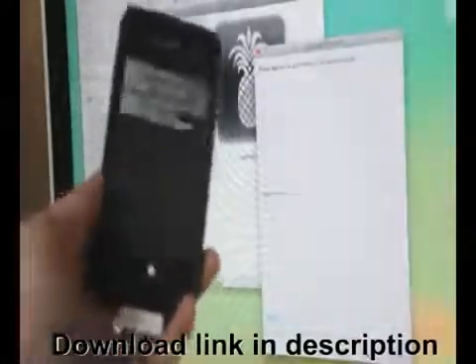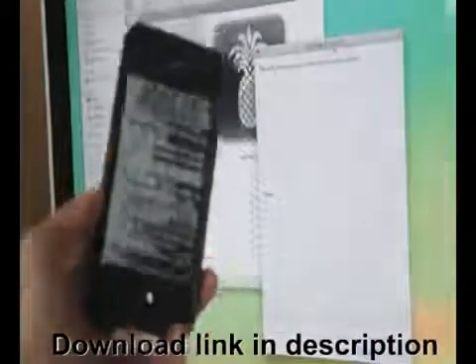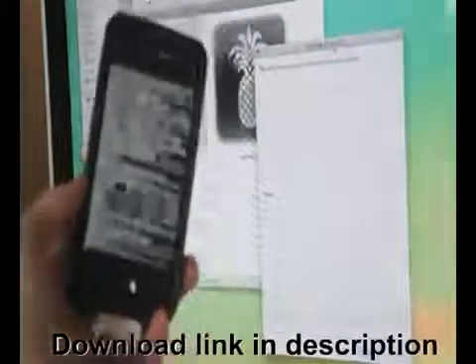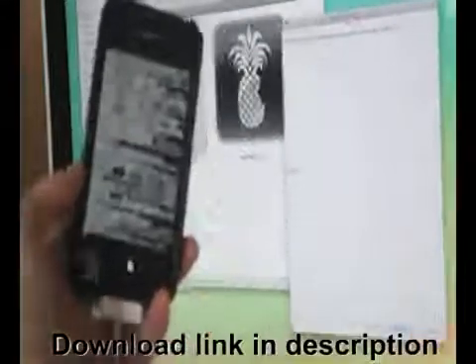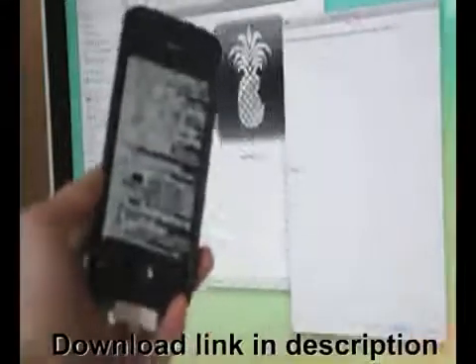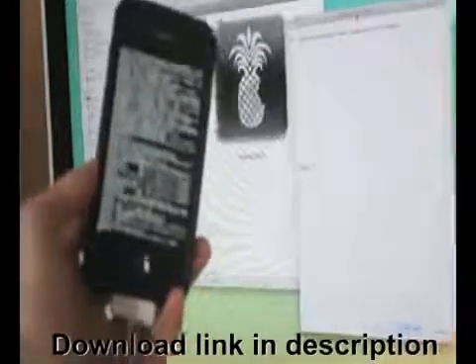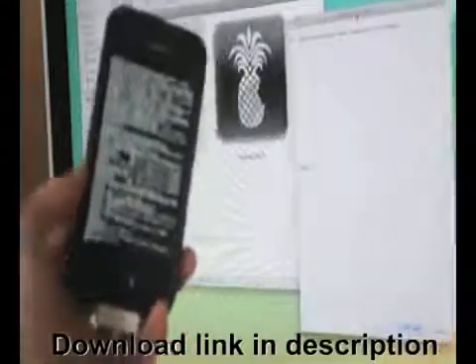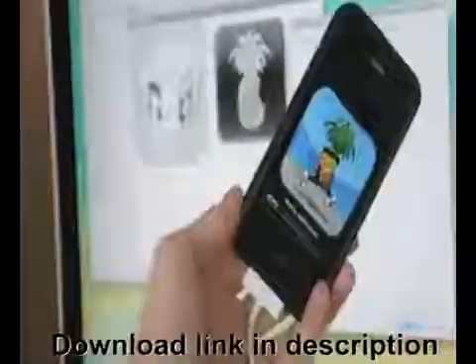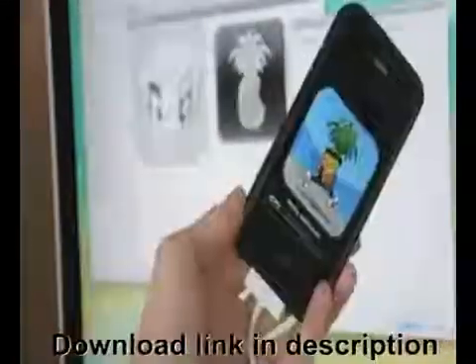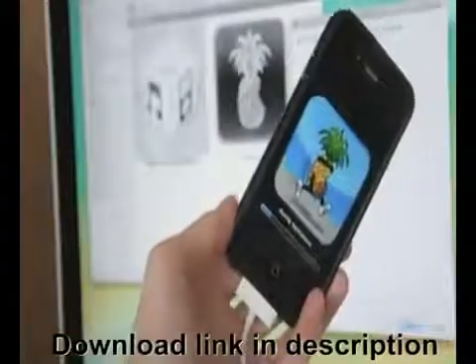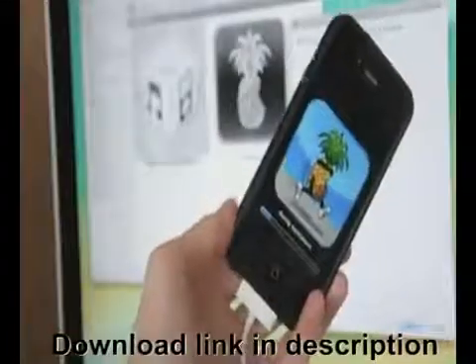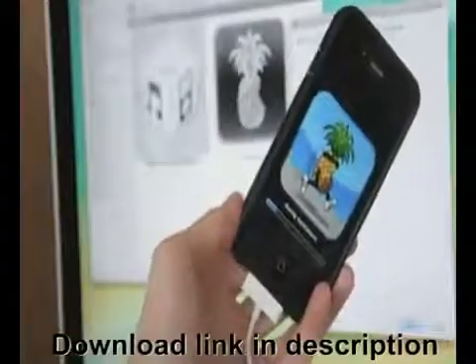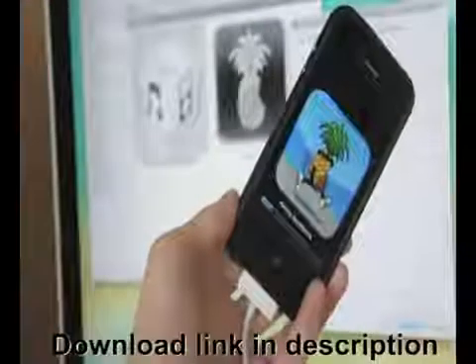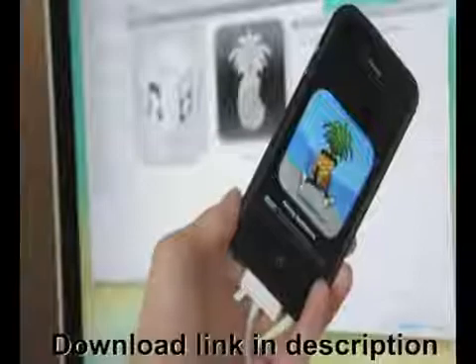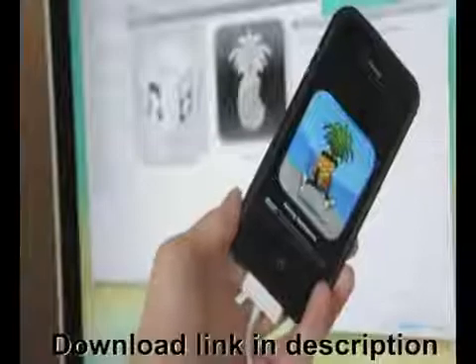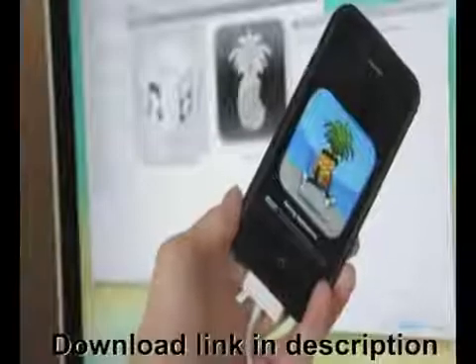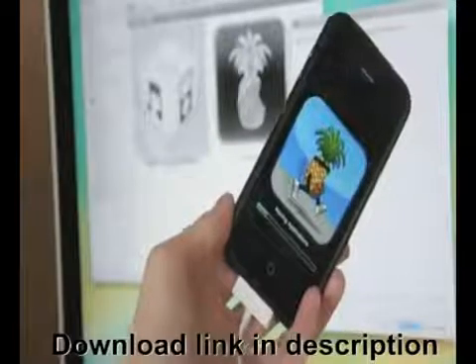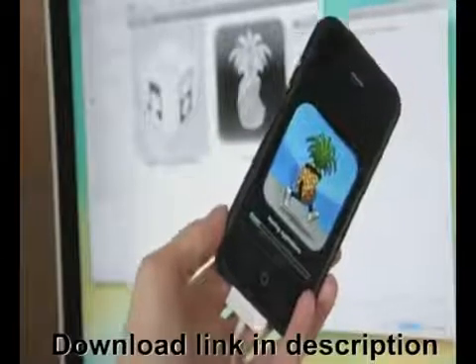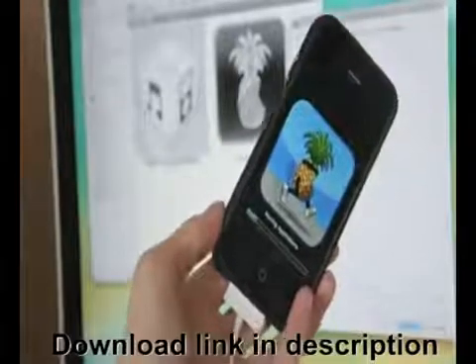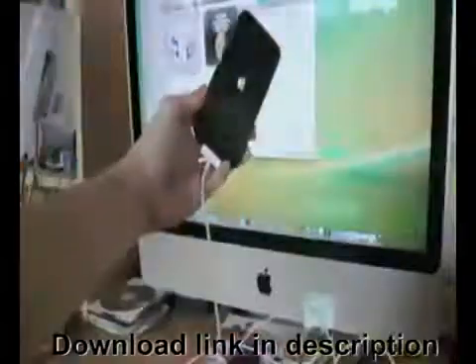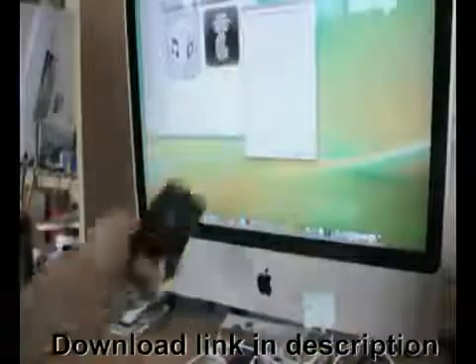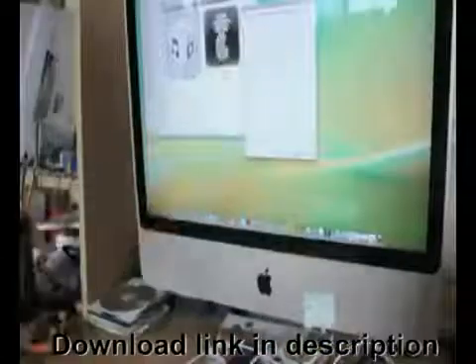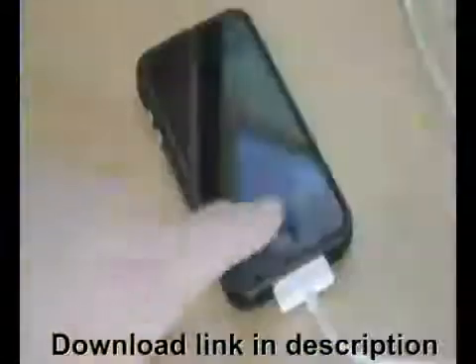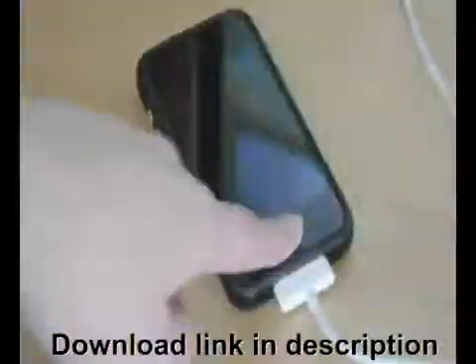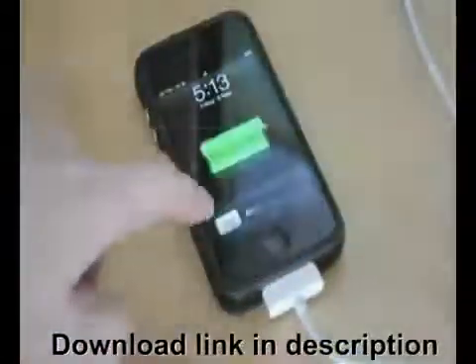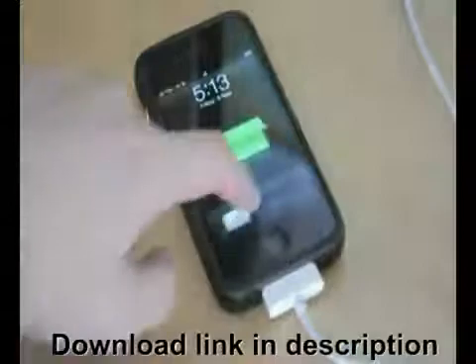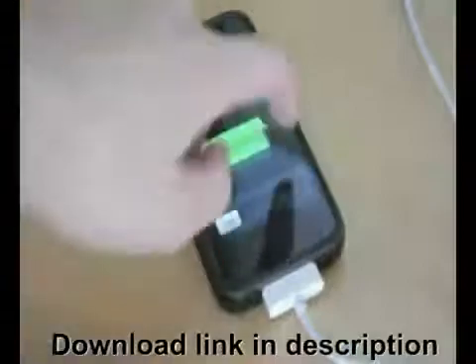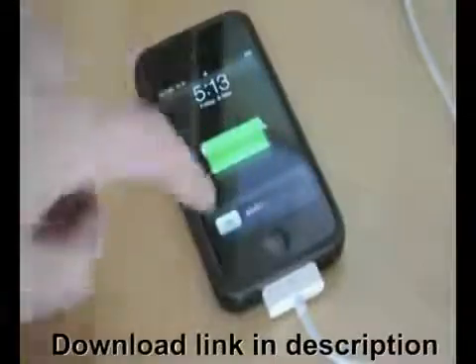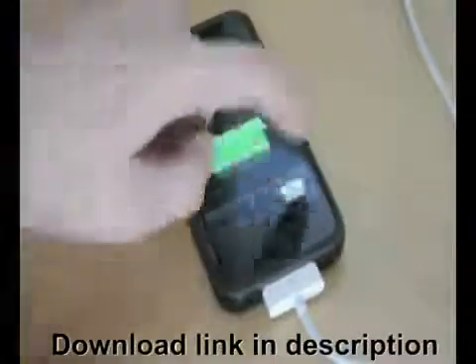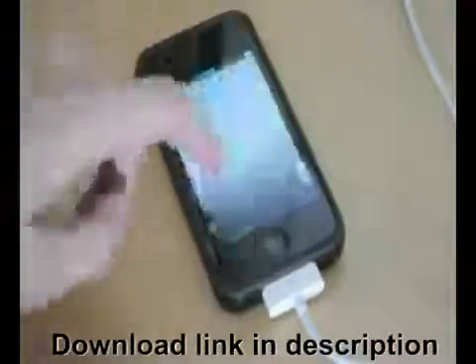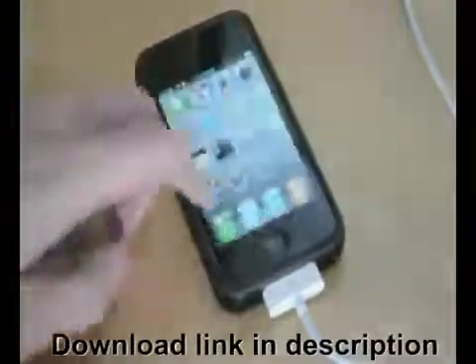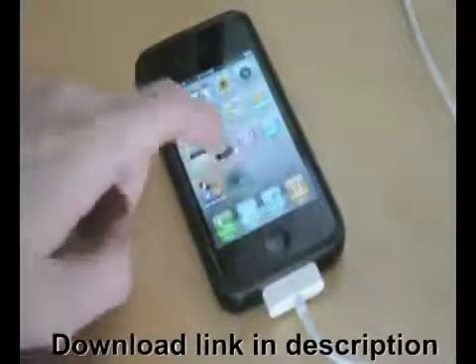Now just wait for your device to be jailbroken — it should restart with Cydia installed. If you did it correctly, congratulations, you have jailbroken your iPhone or iOS device. Now all you have to do is wait for it to reboot and it should be okay.